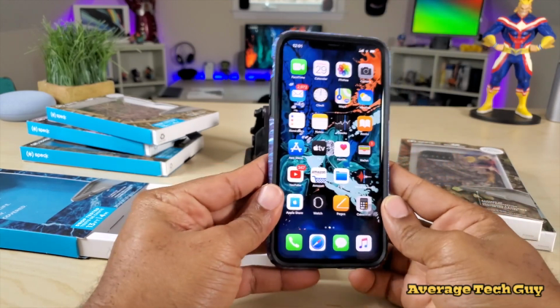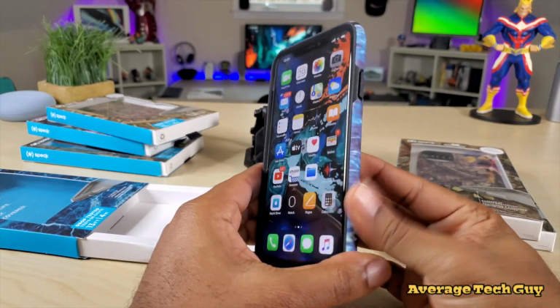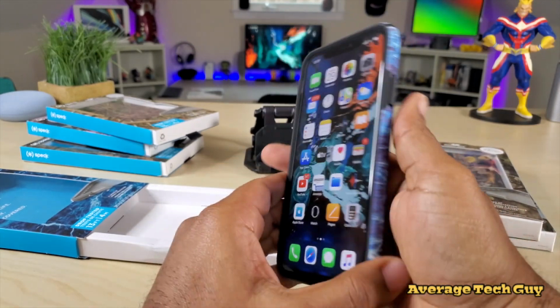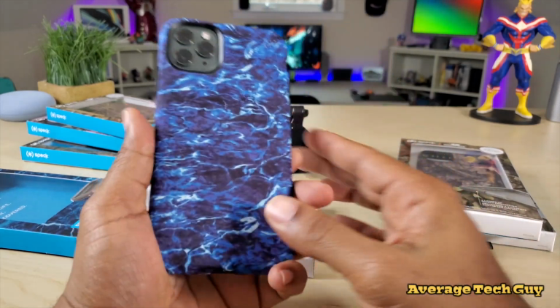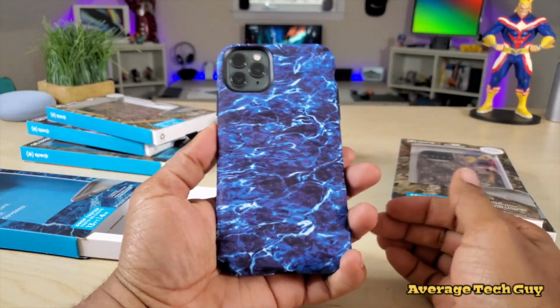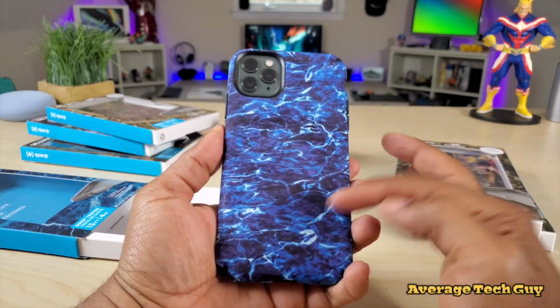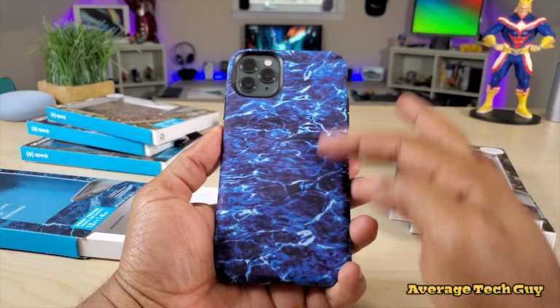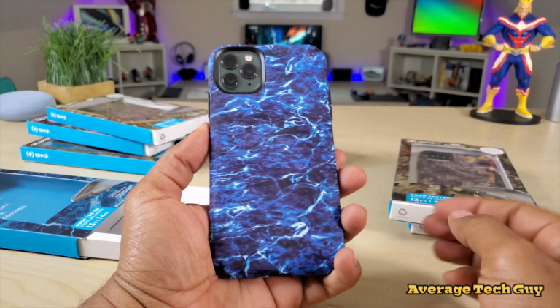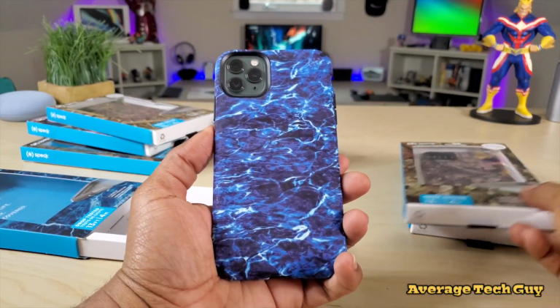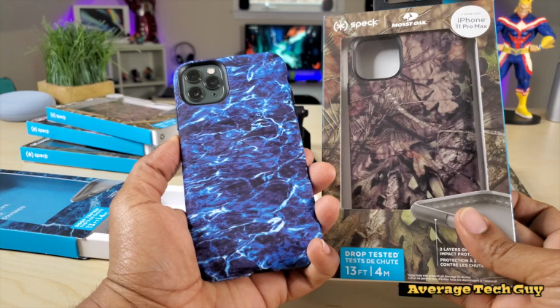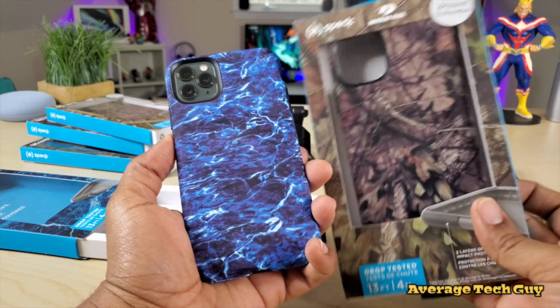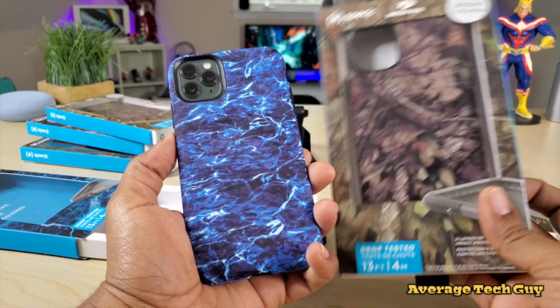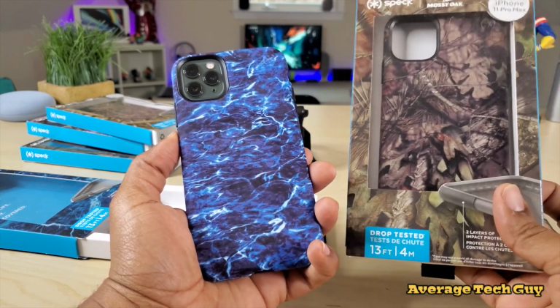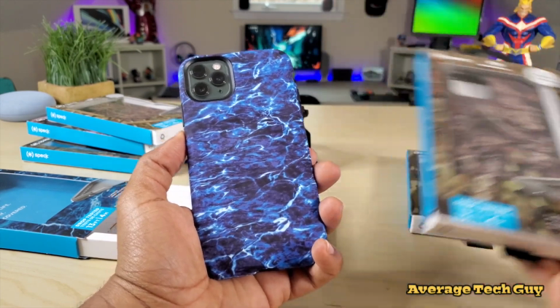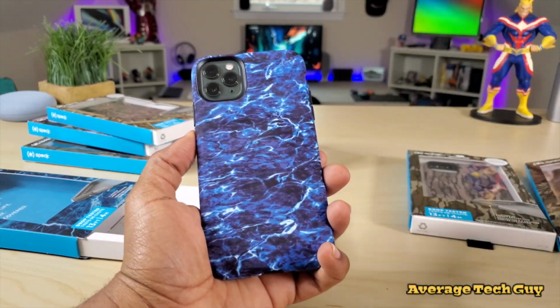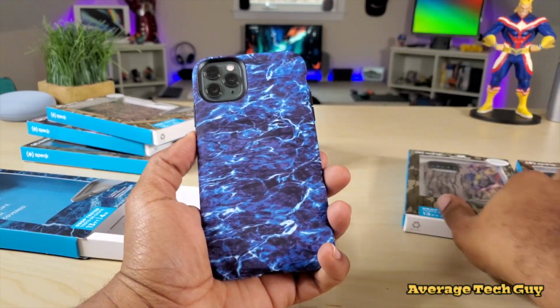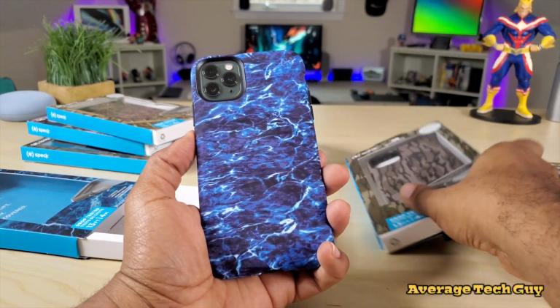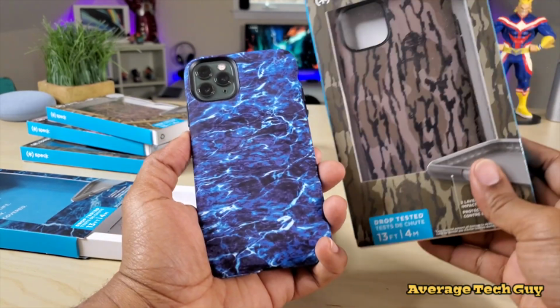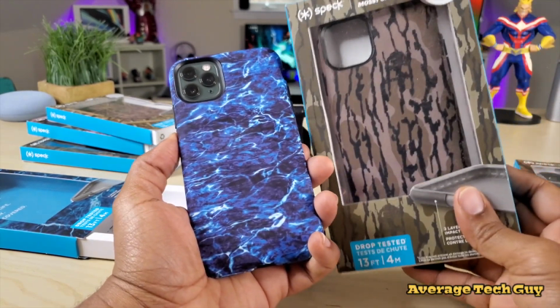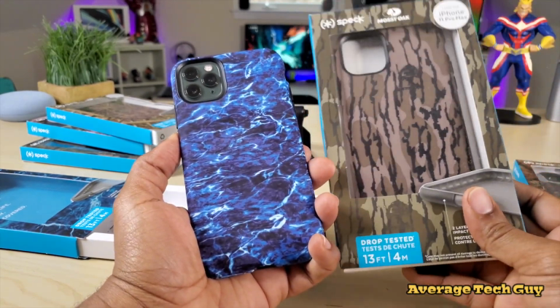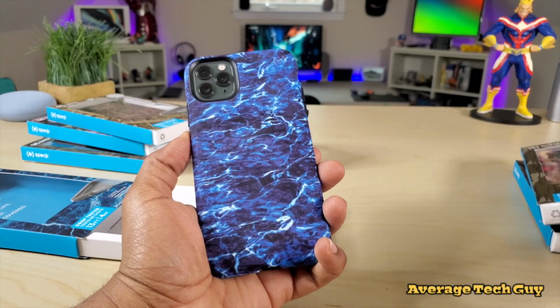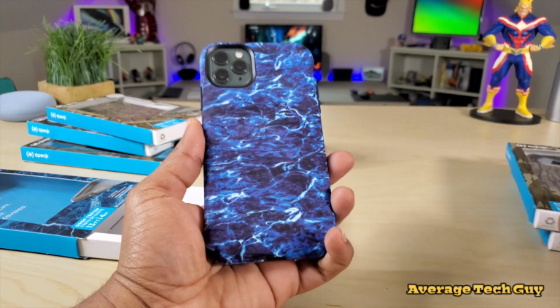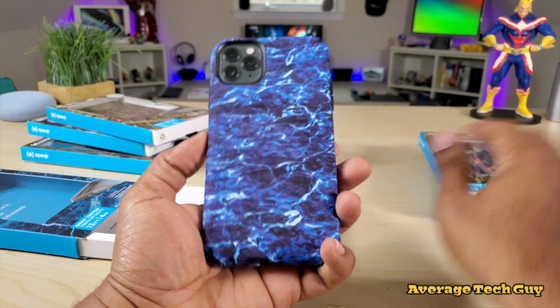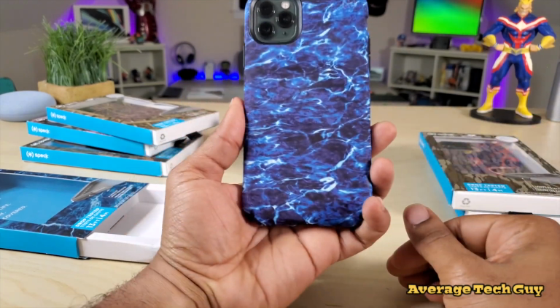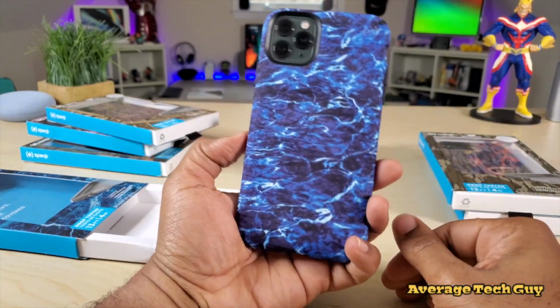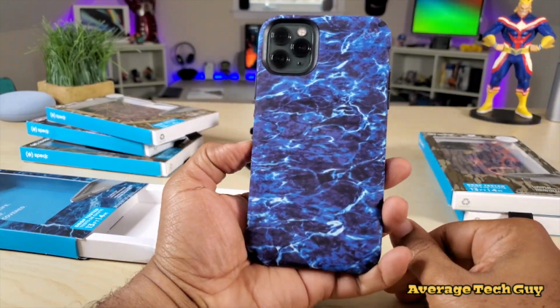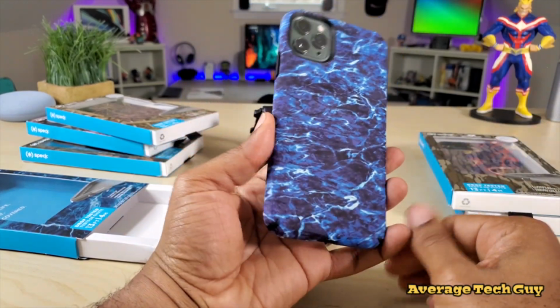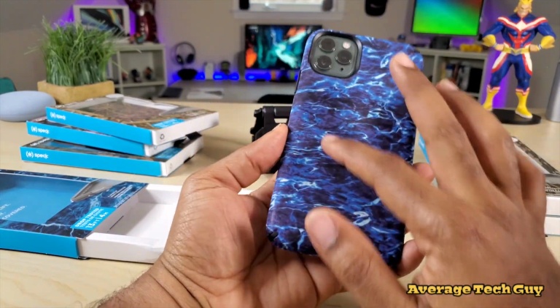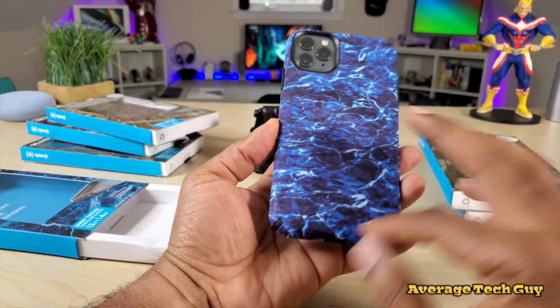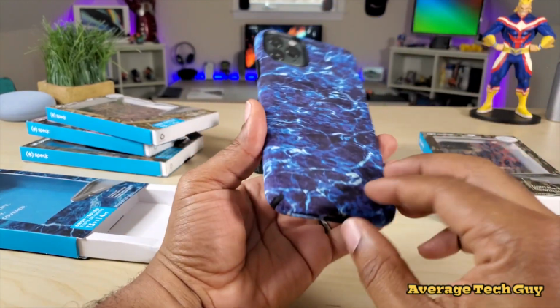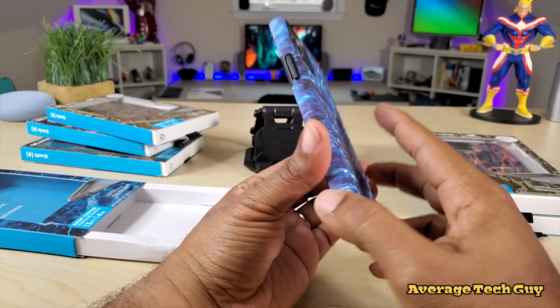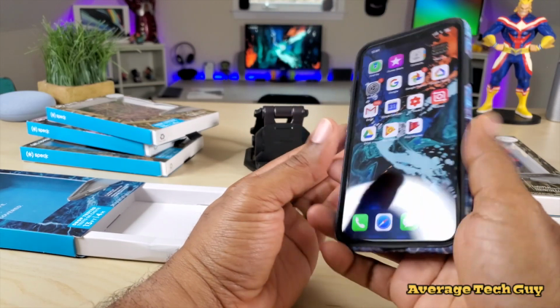There we go — it feels good in the hand. This one is the water style case. You also have this one that looks like leaves, as well as this one that looks like bark from a tree. But this is the one I kind of like the most — just a very simple water-looking case.